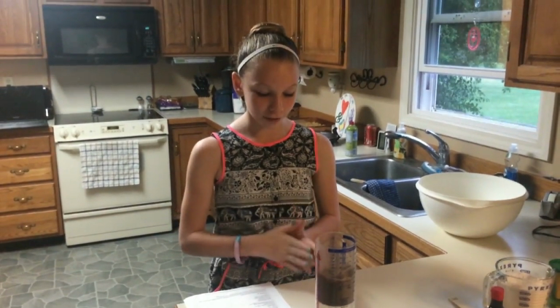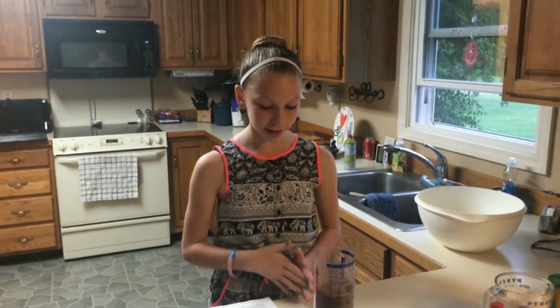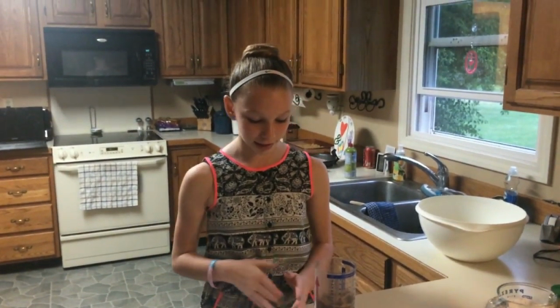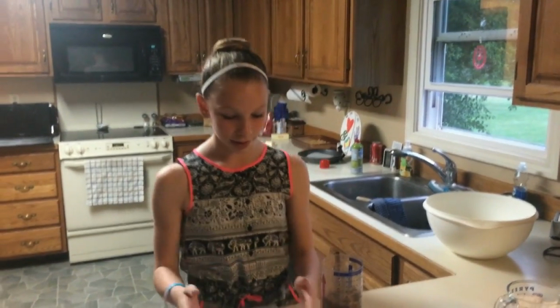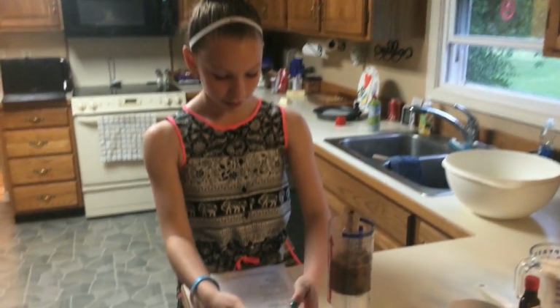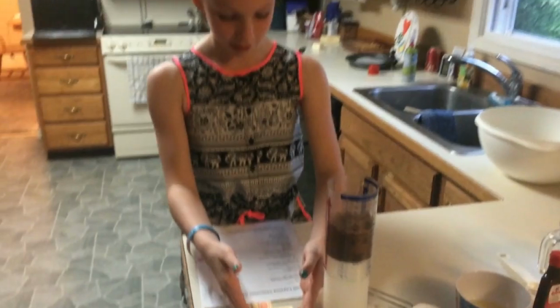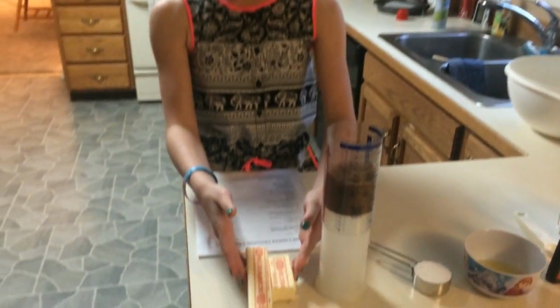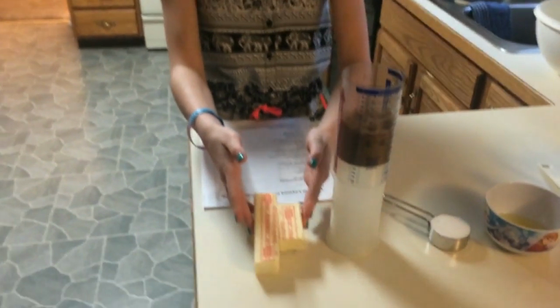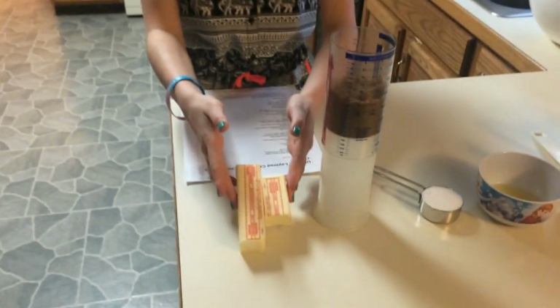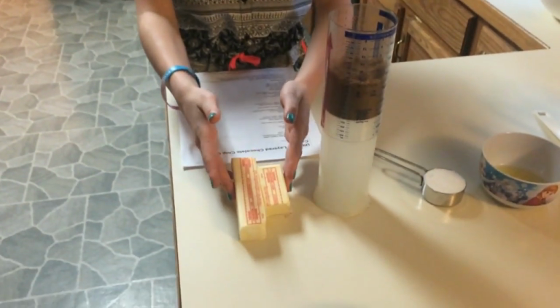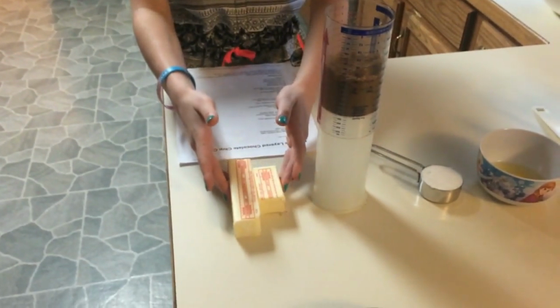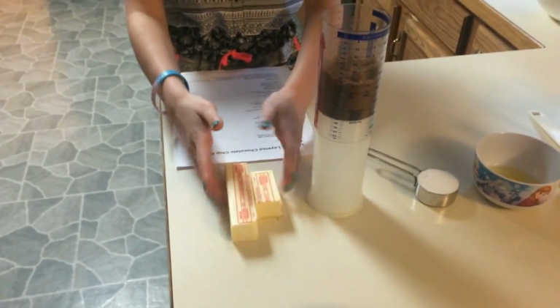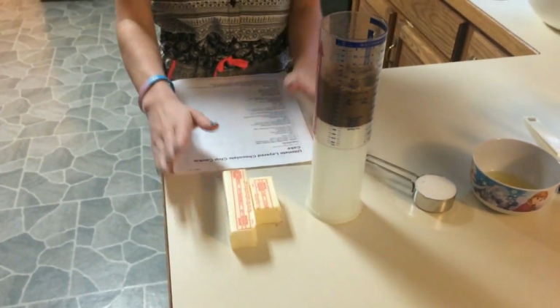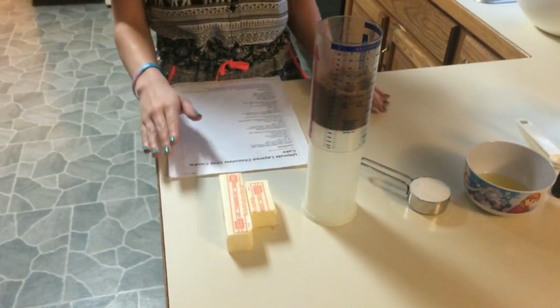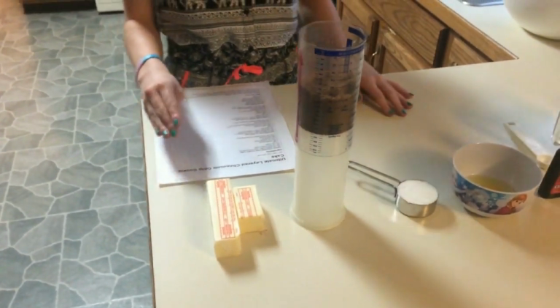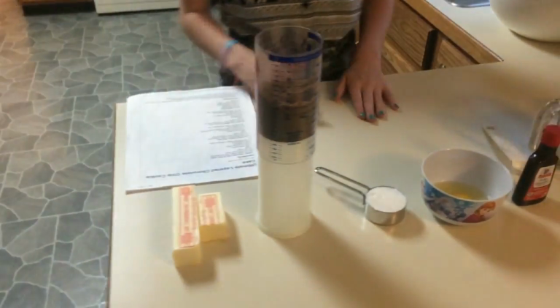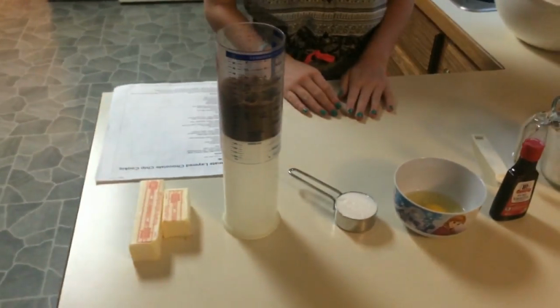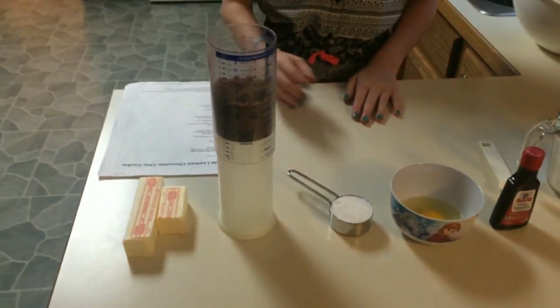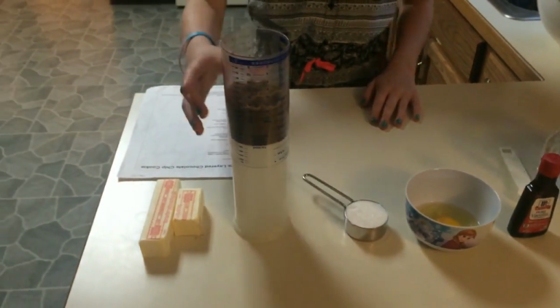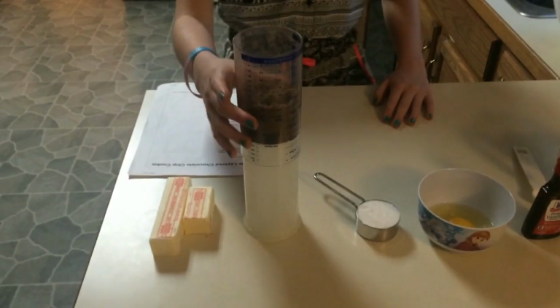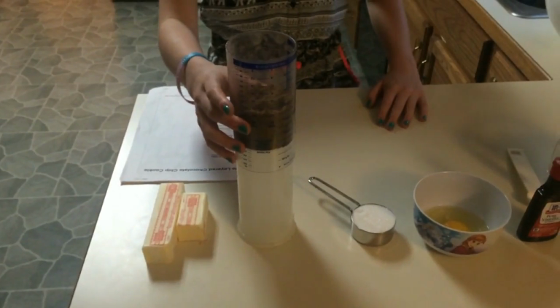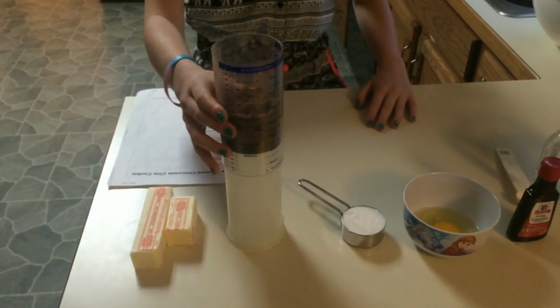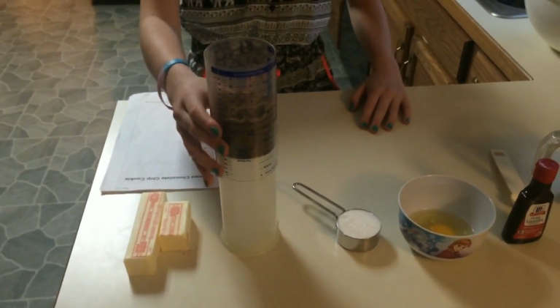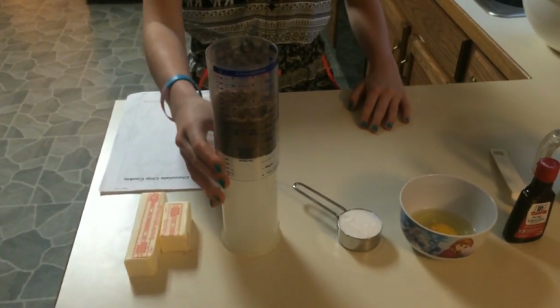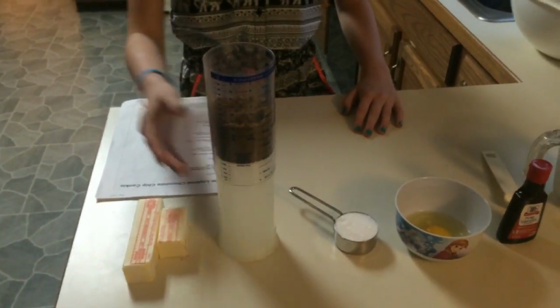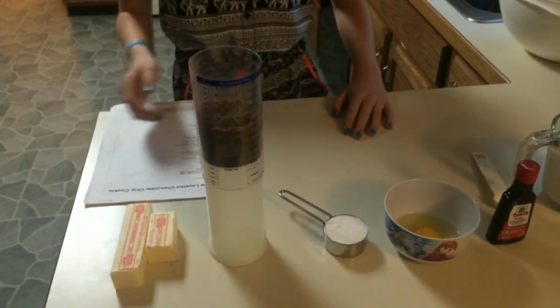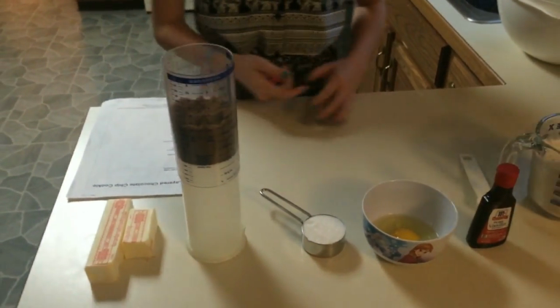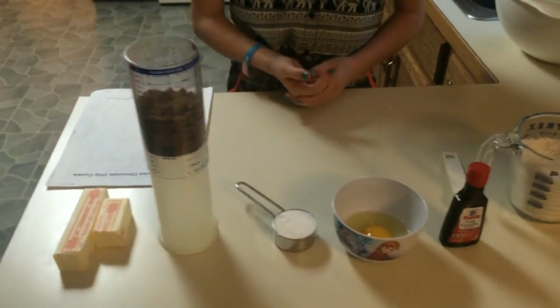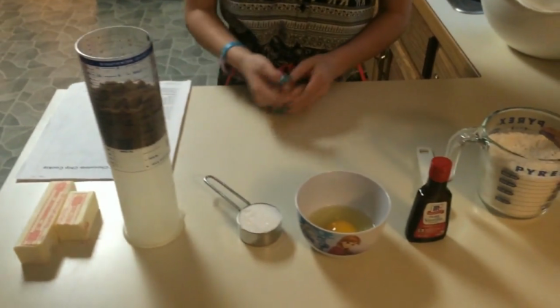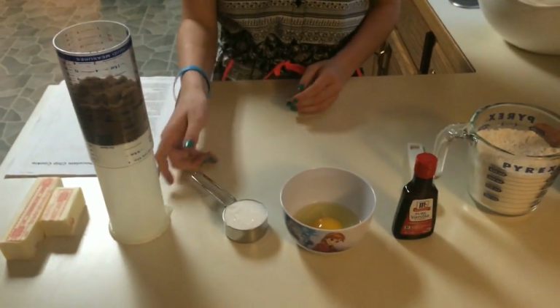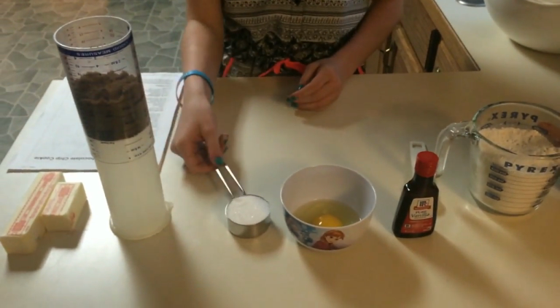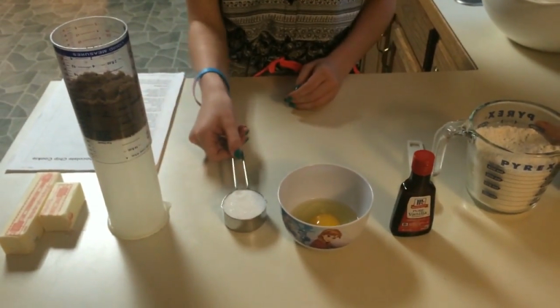First you're going to need three-fourths of a cup of salted butter, room temperature. Next, you're going to need three-fourths cup of dark brown sugar. Then, you're going to need one-fourth cup of sugar.